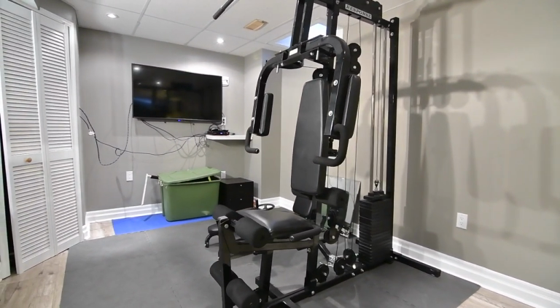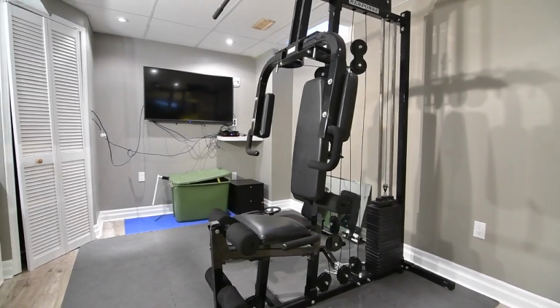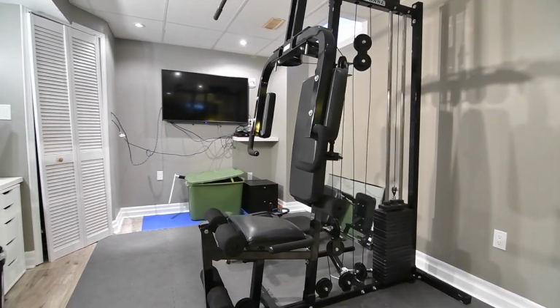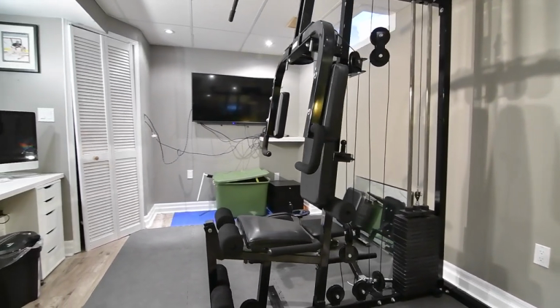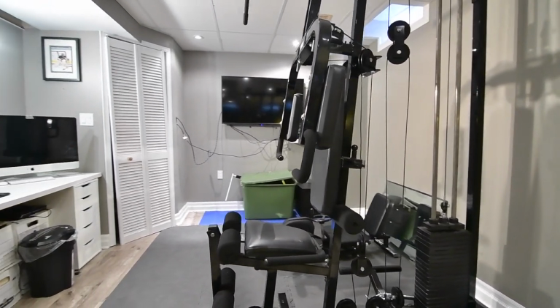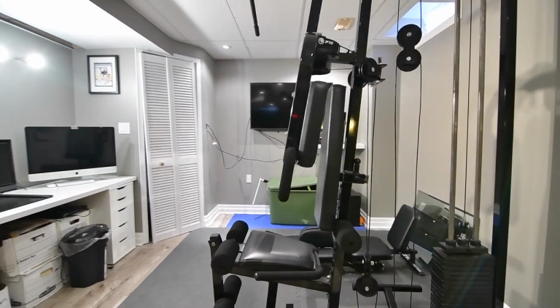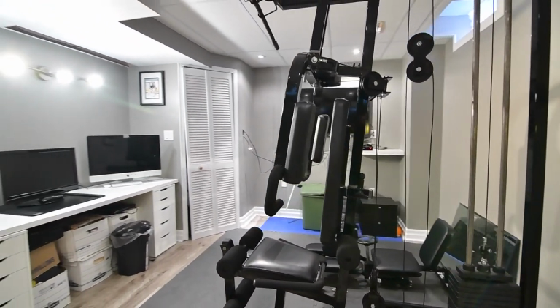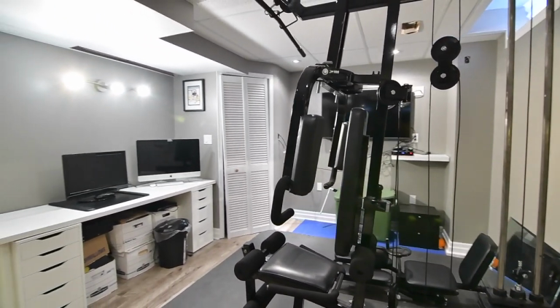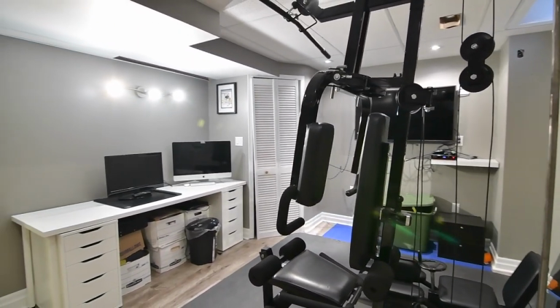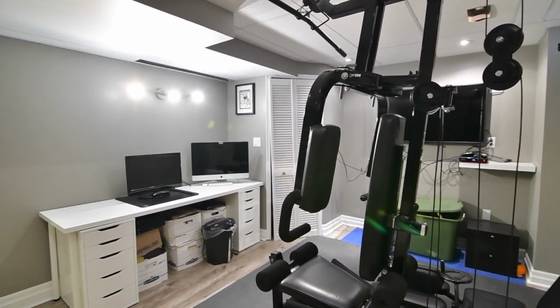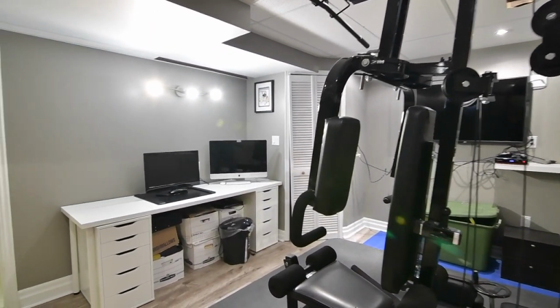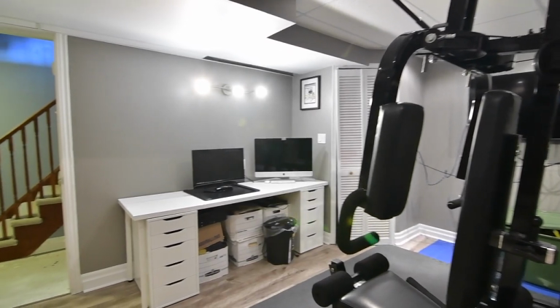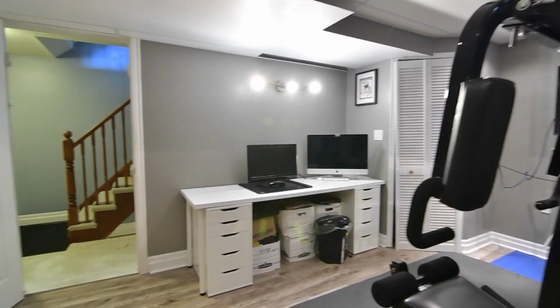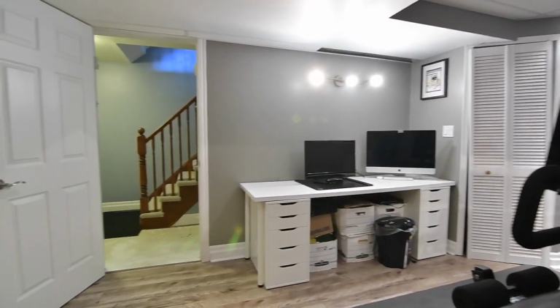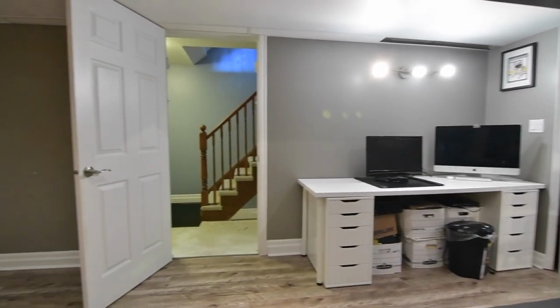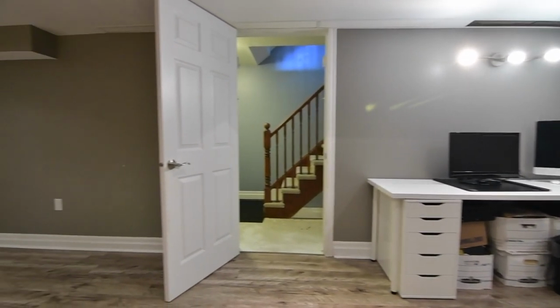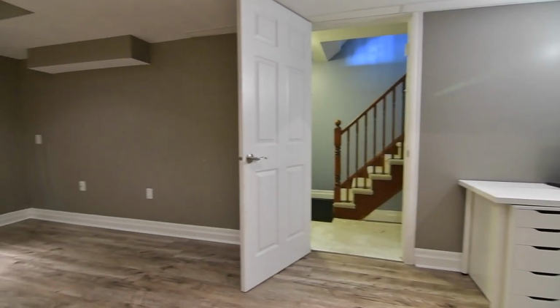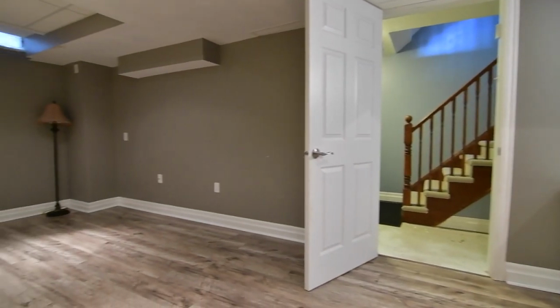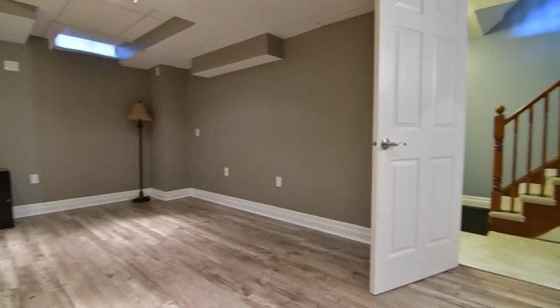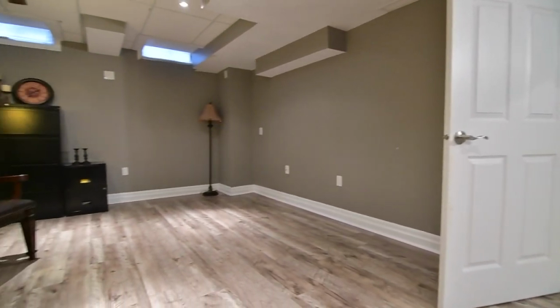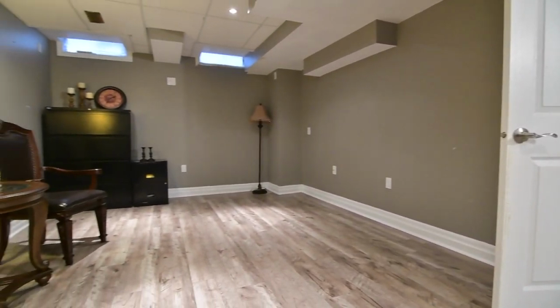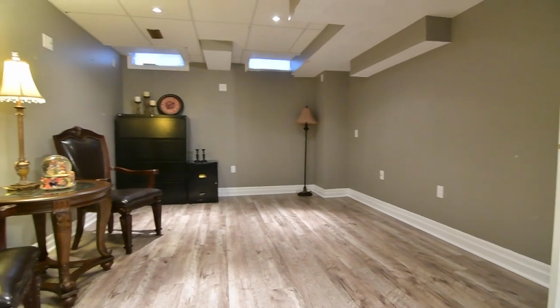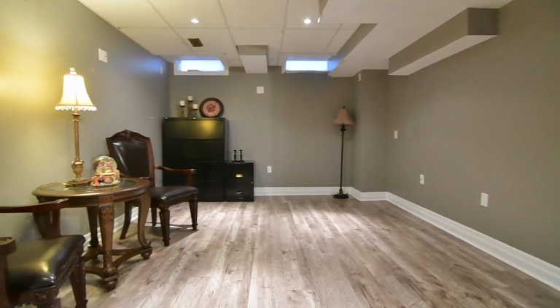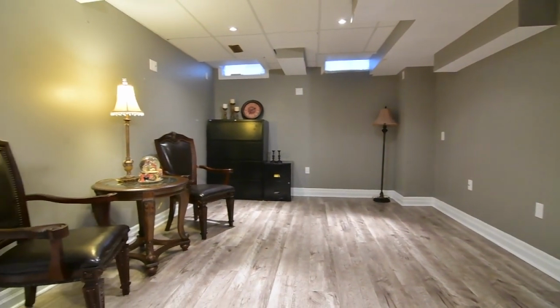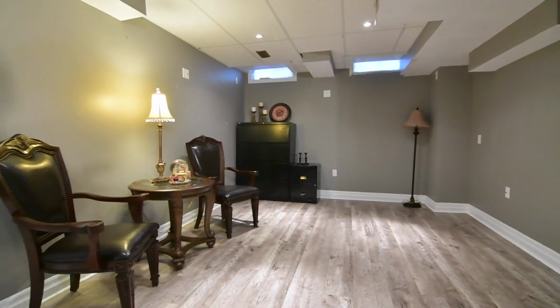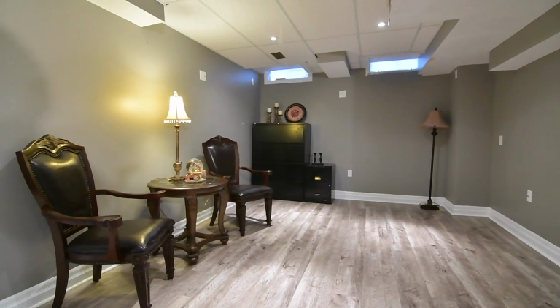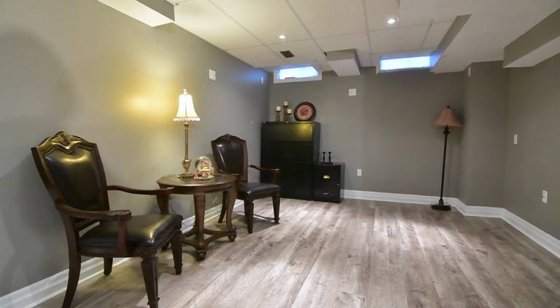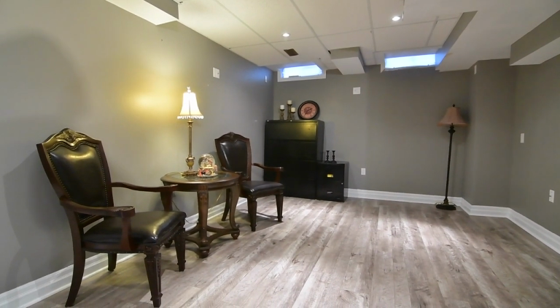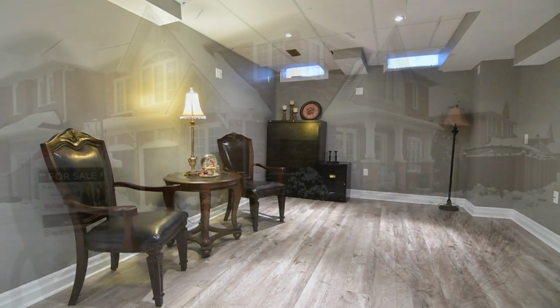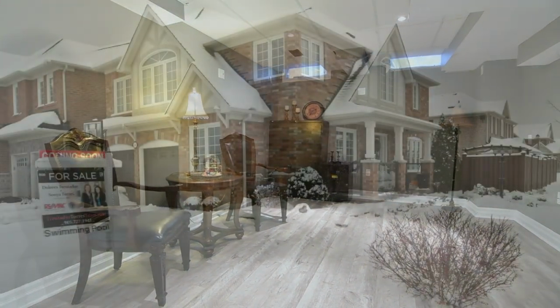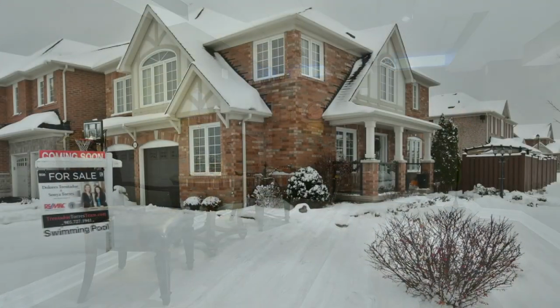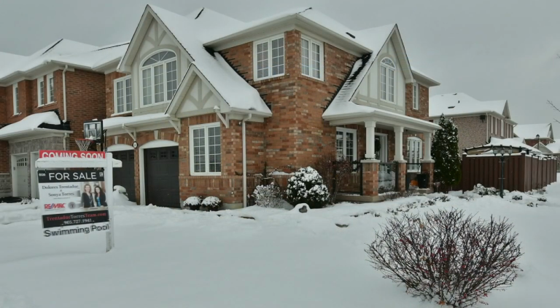Situated in a popular and sought-after neighbourhood, this home is across the street from Wheeler's Mill Park, within walking distance to public transit and schools, as well as being just a short drive to a shopping plaza and access to highways 7, 407, and the 404.